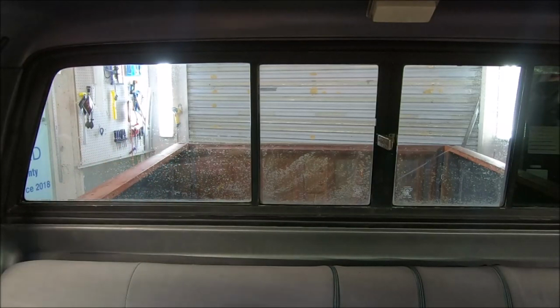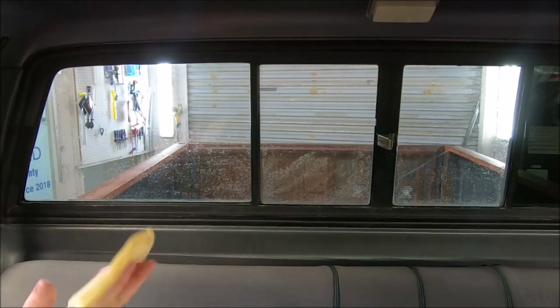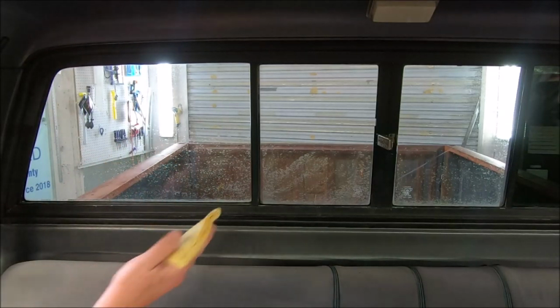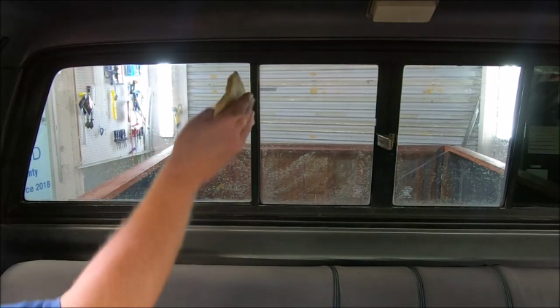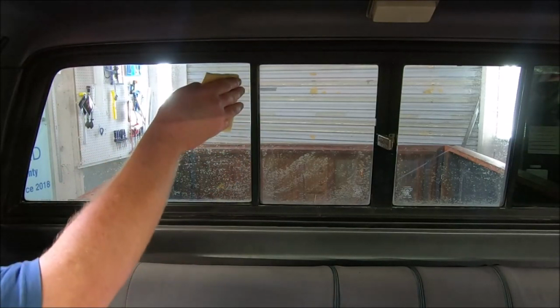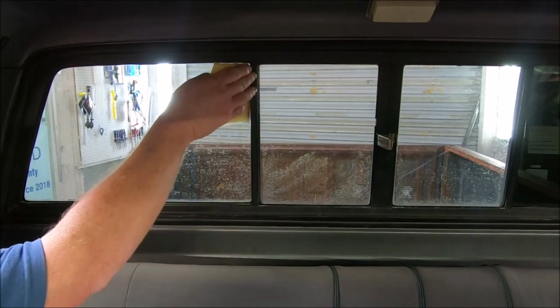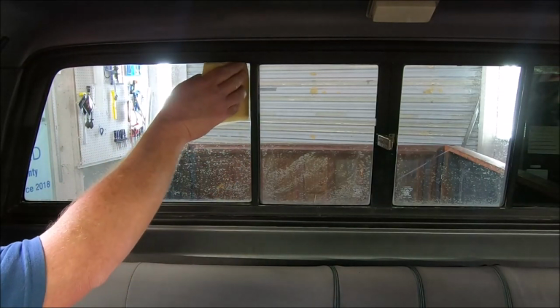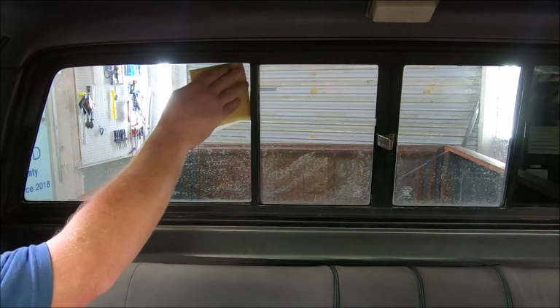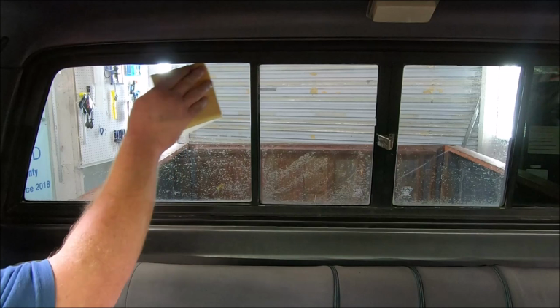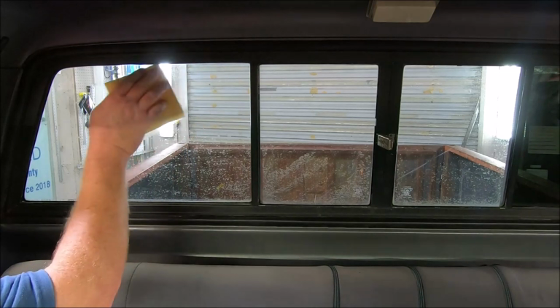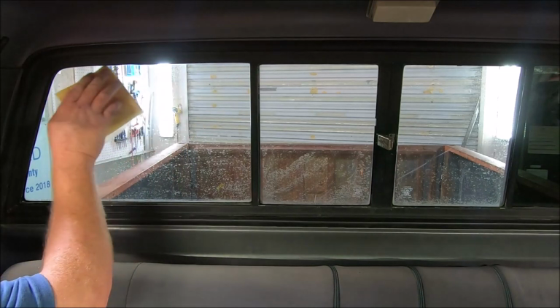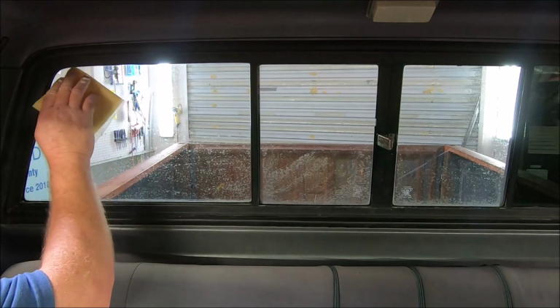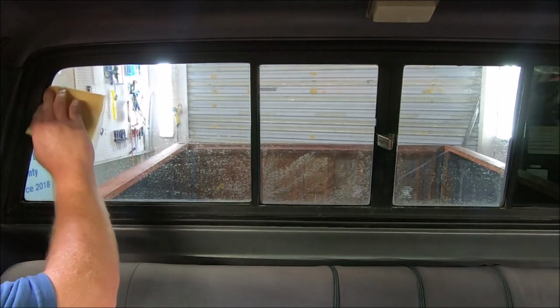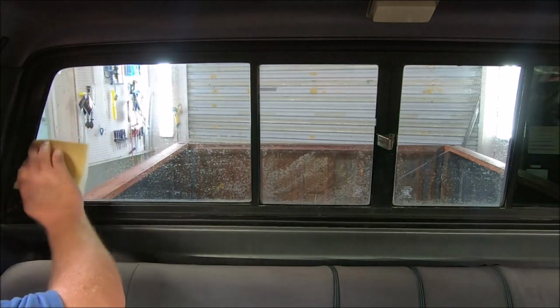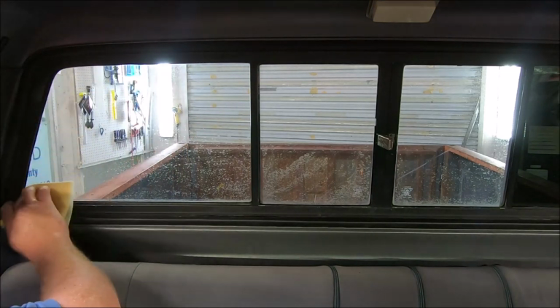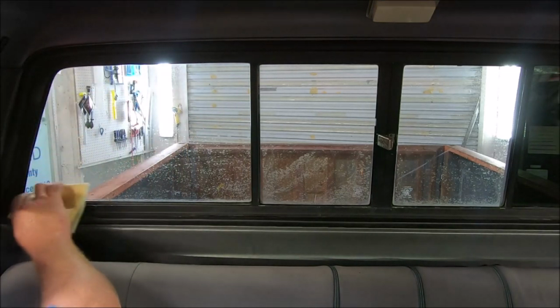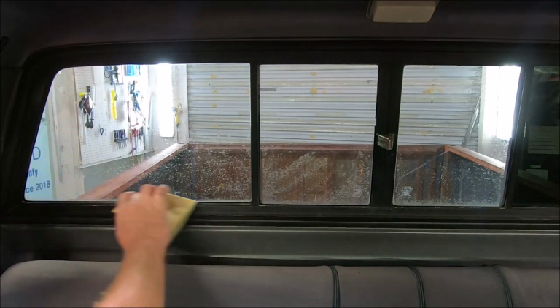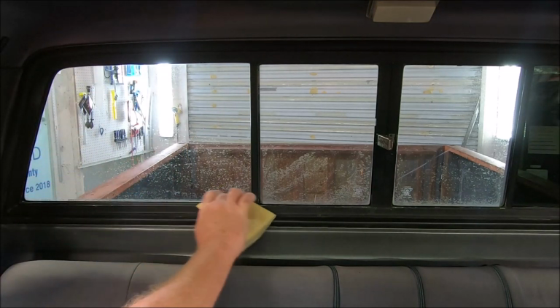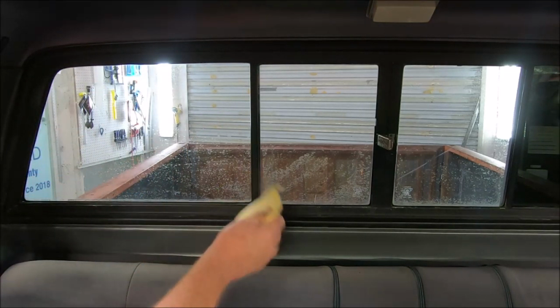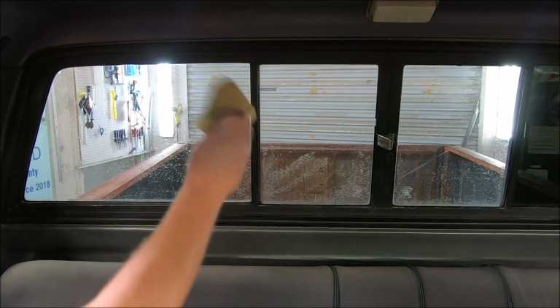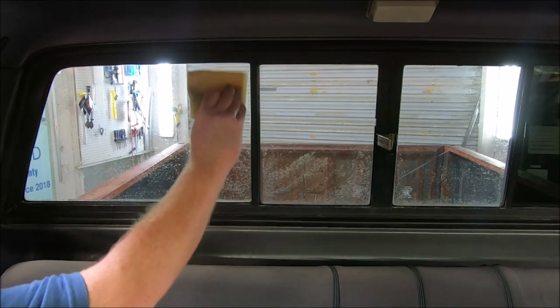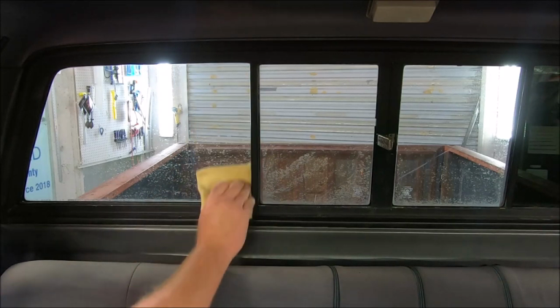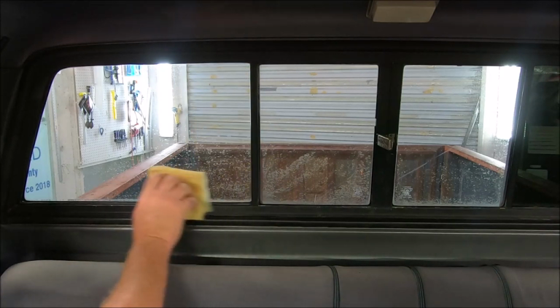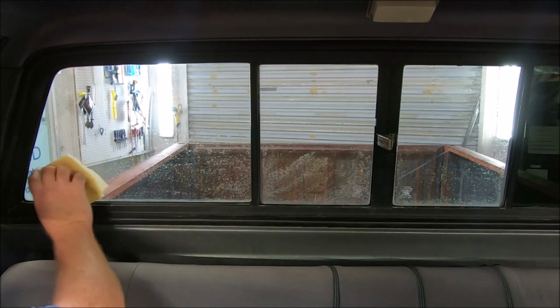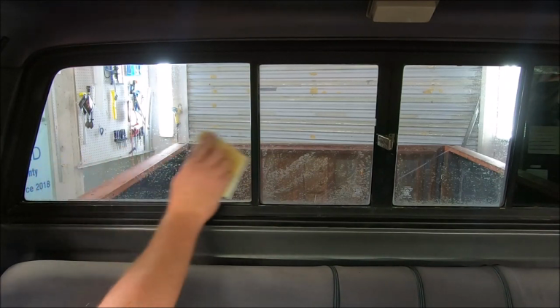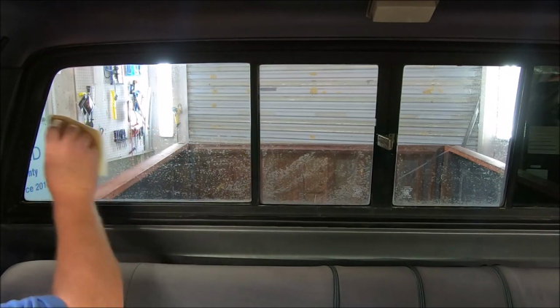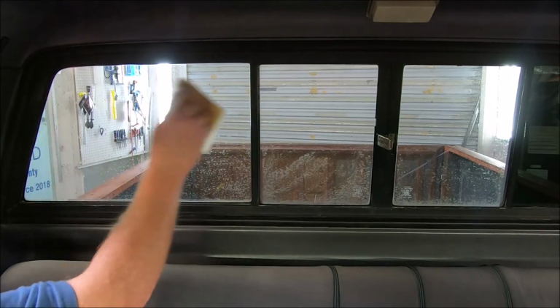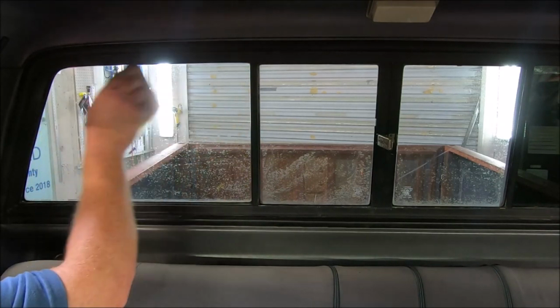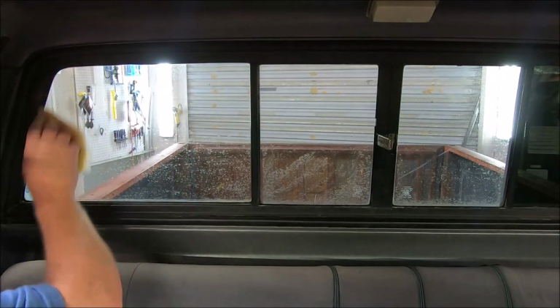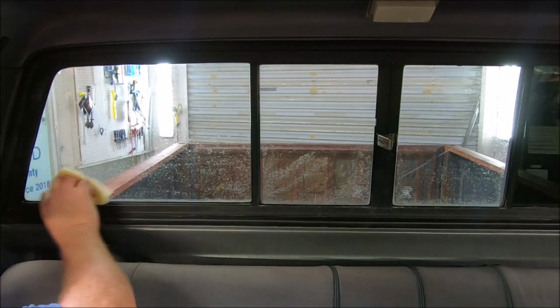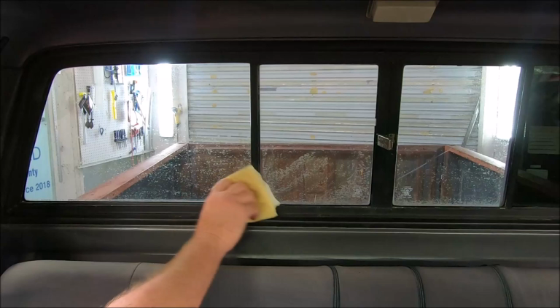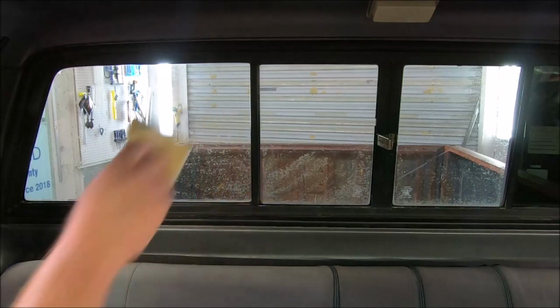This is a painter's tack cloth. I'm going to barely lay it up here. If you press too hard, you'll leave a film on the window, which is okay — it doesn't matter, I just prefer not to. I pick up any lint that may be on there.